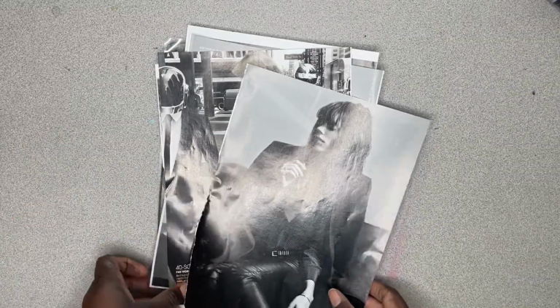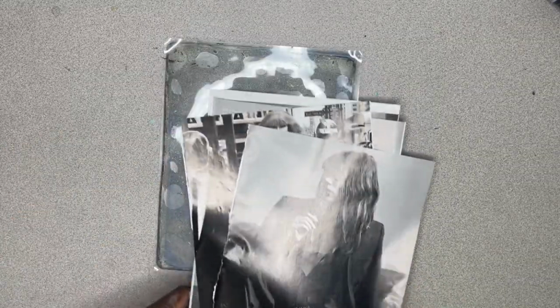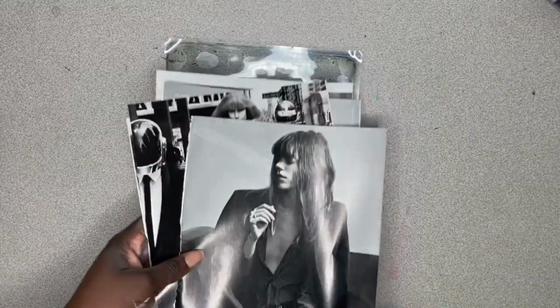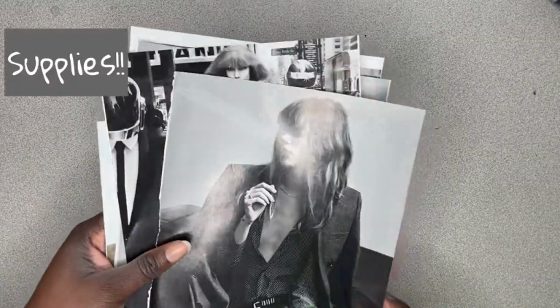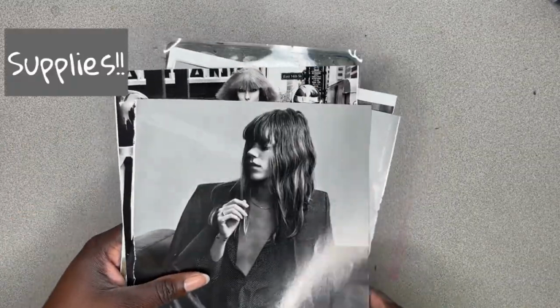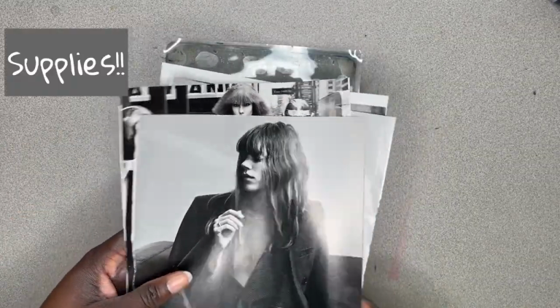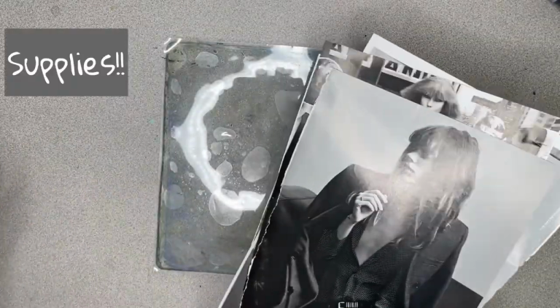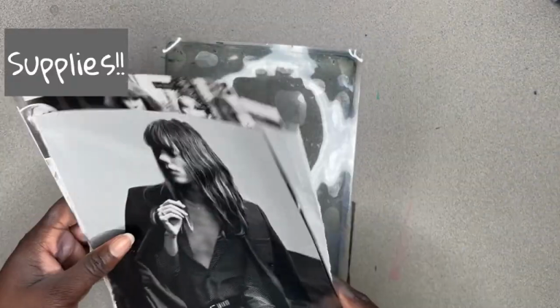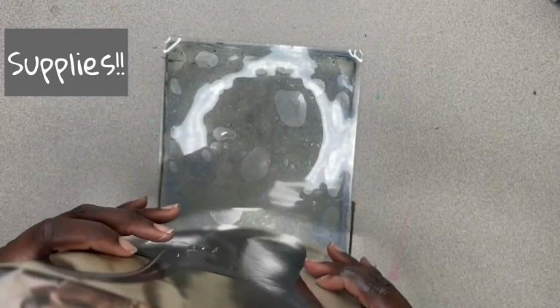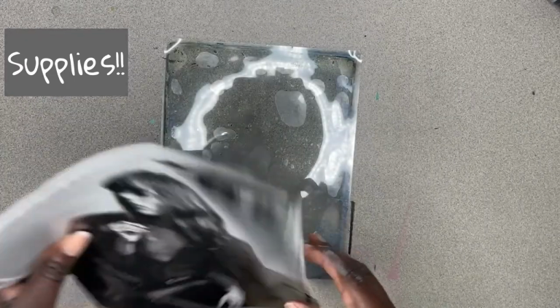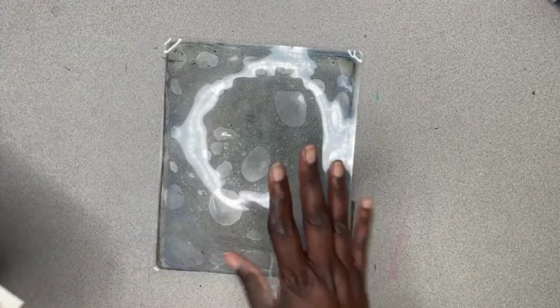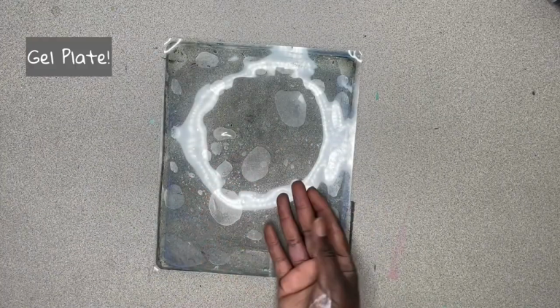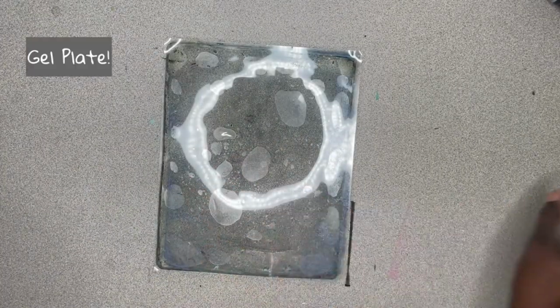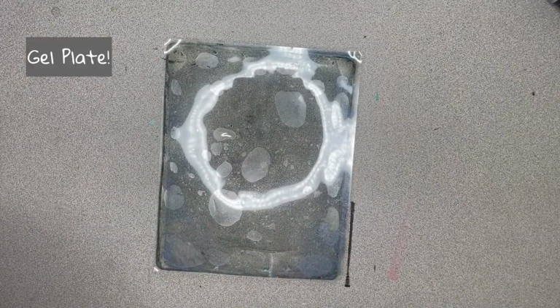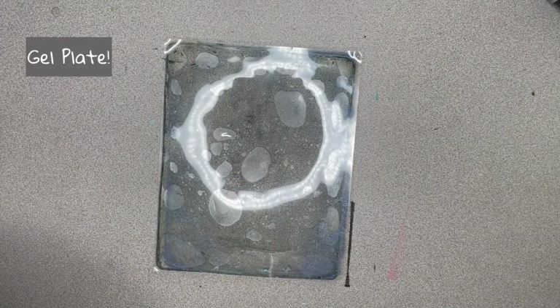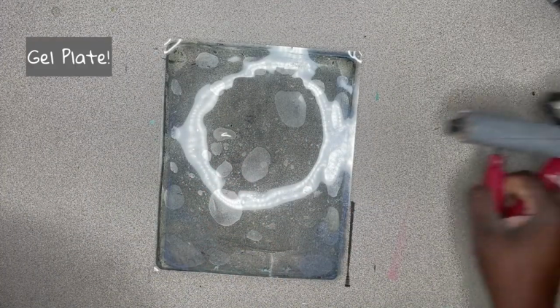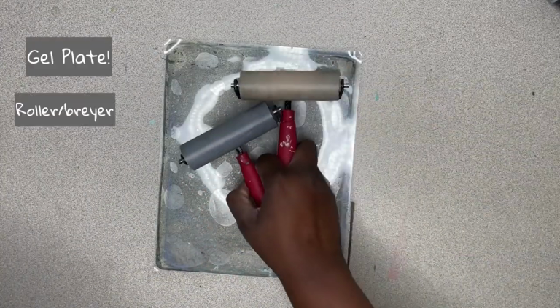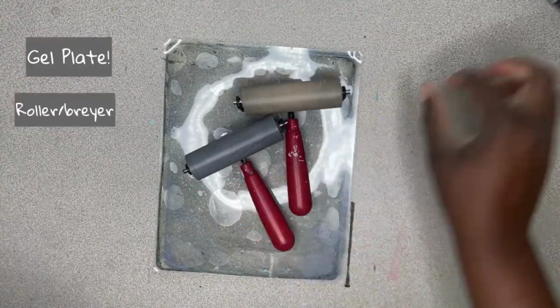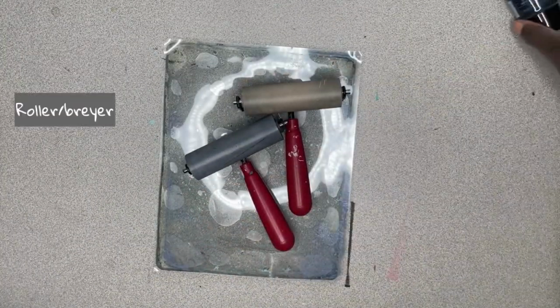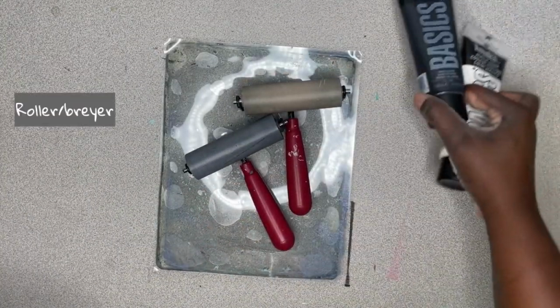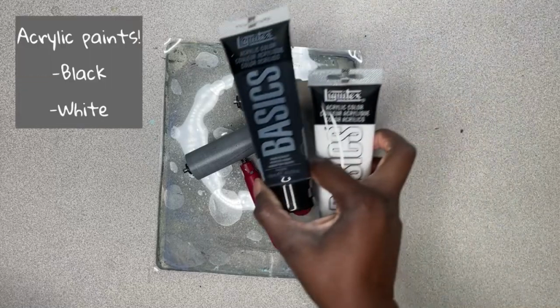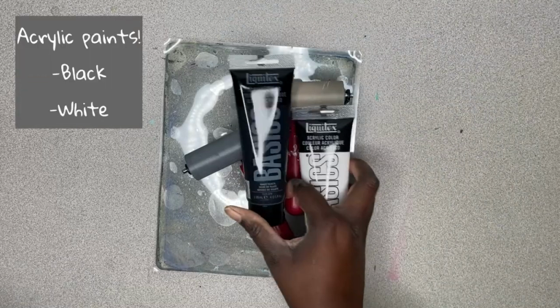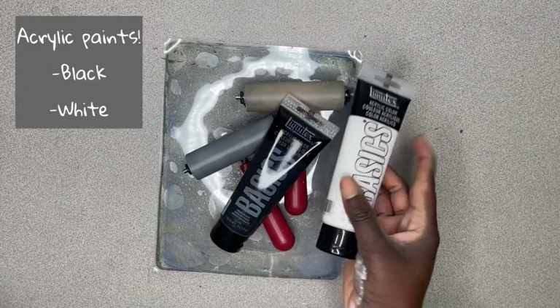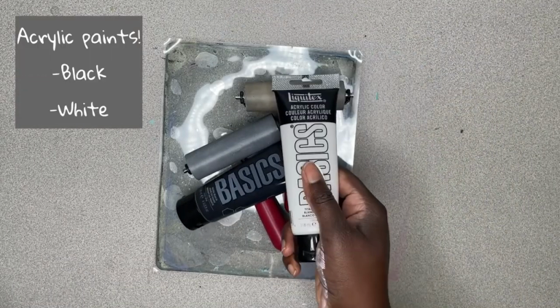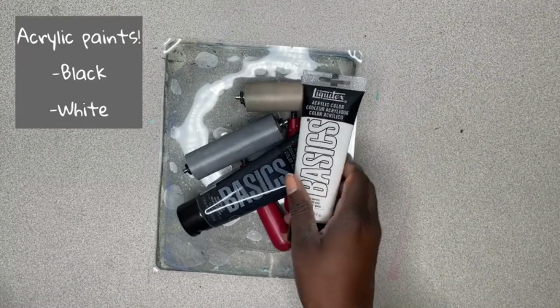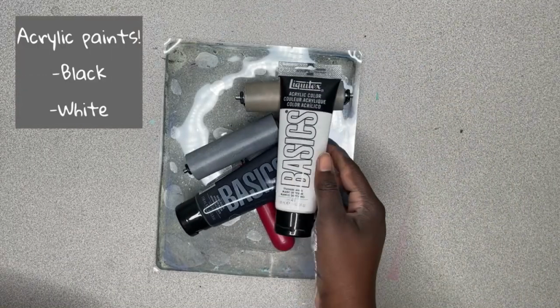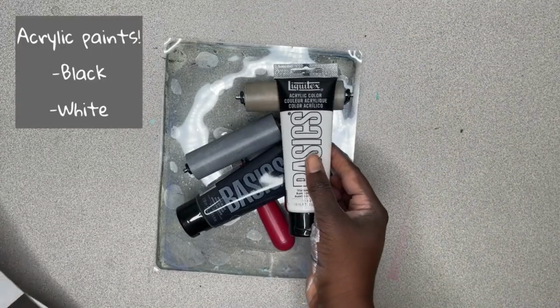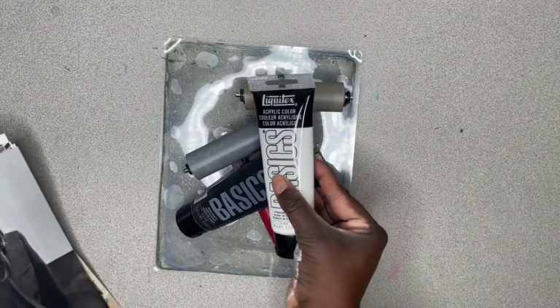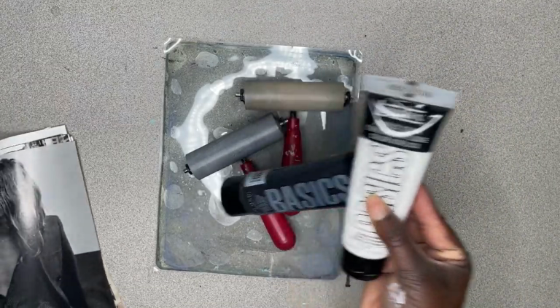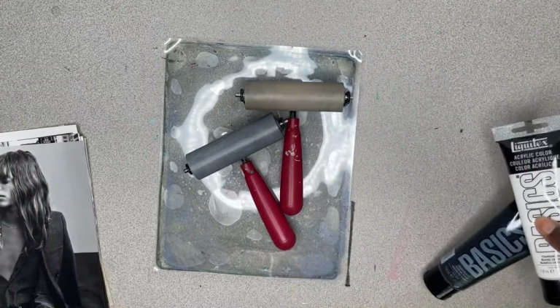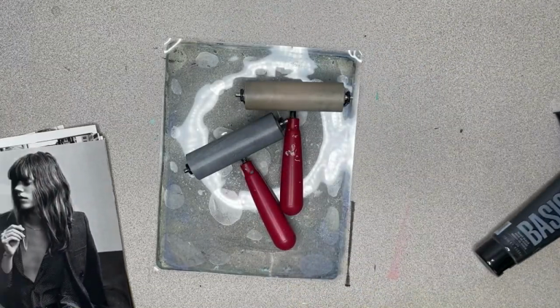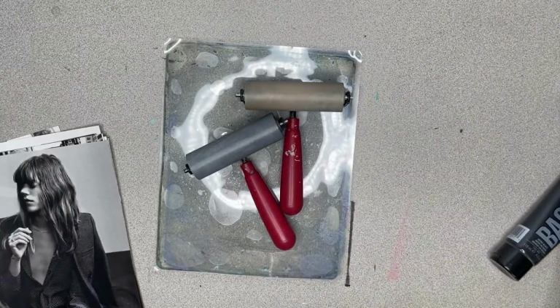So the first thing you're going to need is your supplies. You're going to need your gel plate, your rollers, and black and white acrylic paint because those are the colors we're working with today.